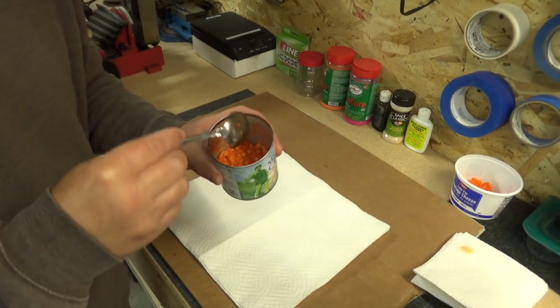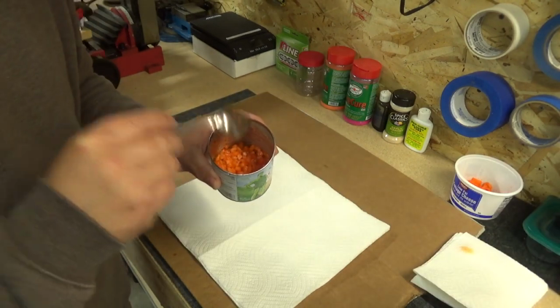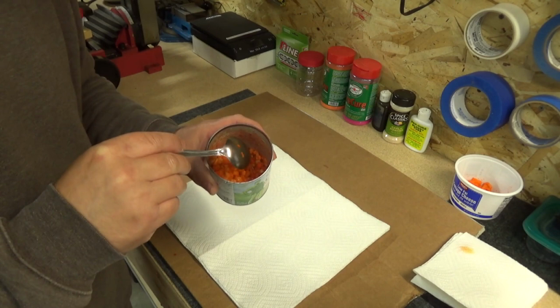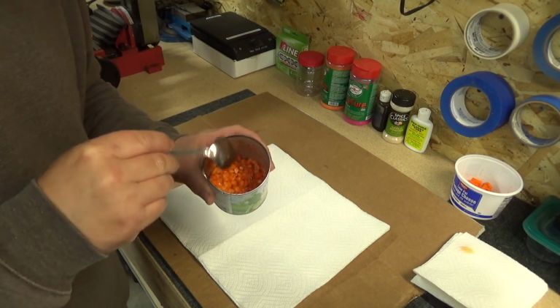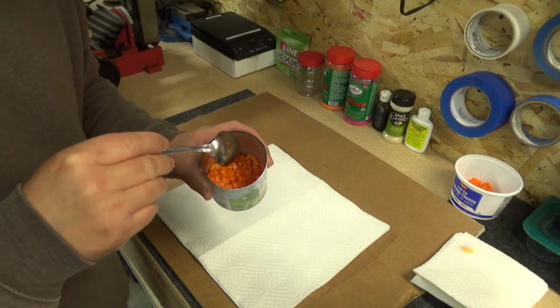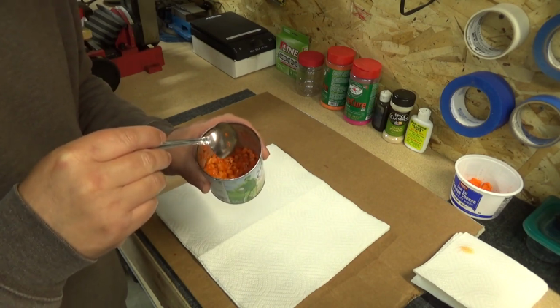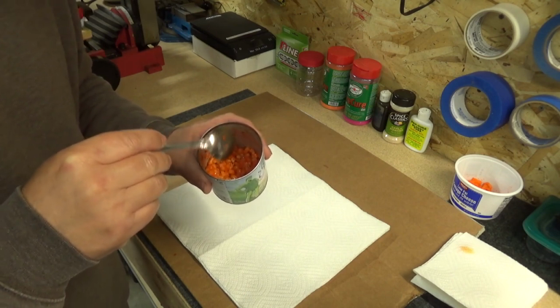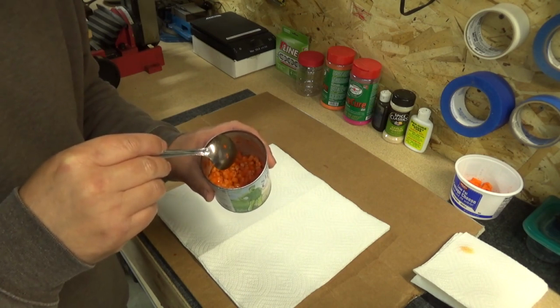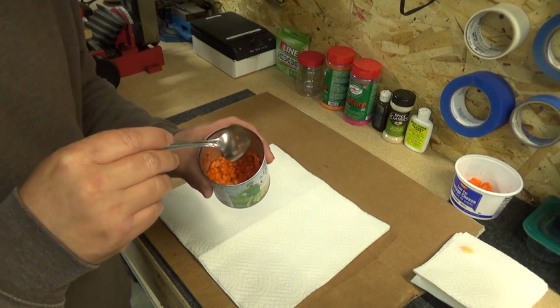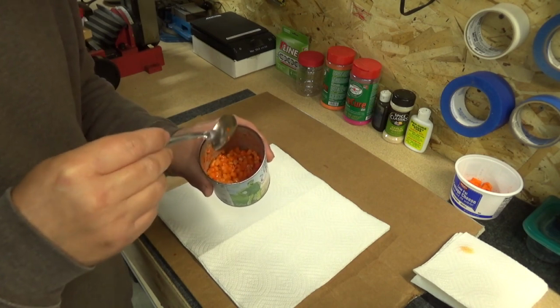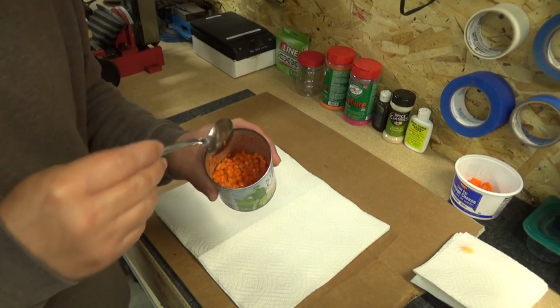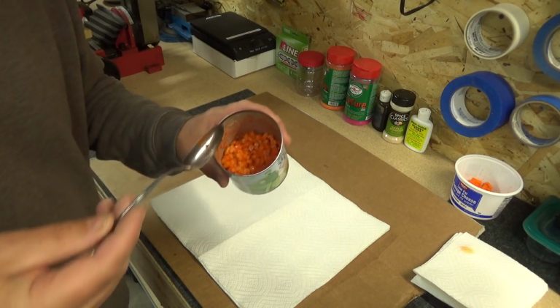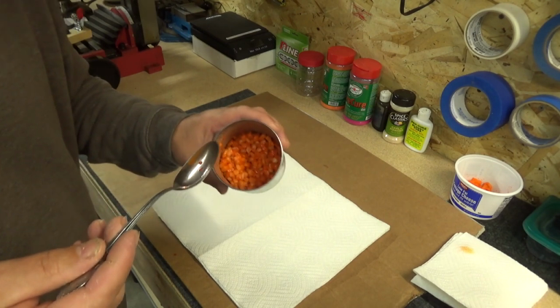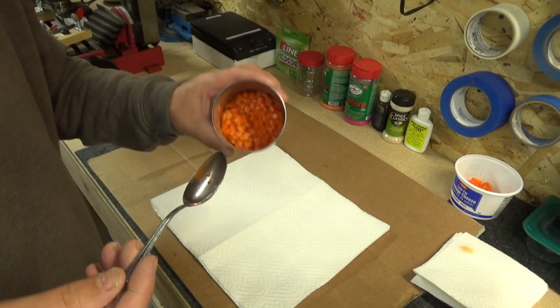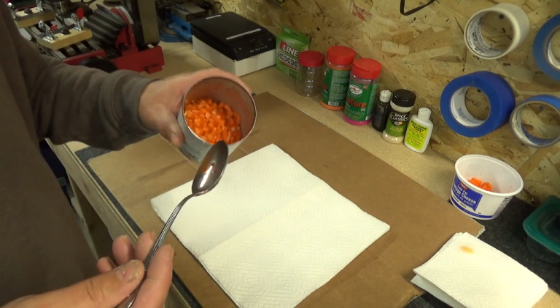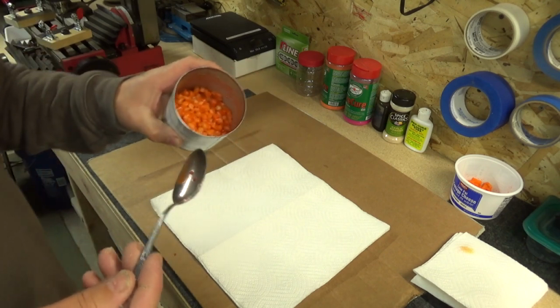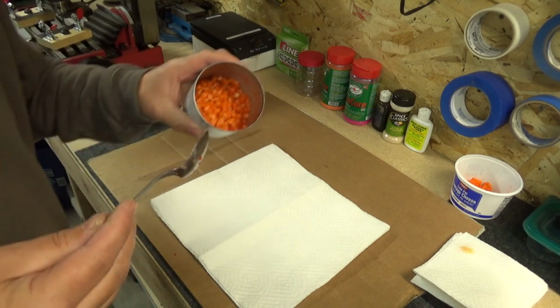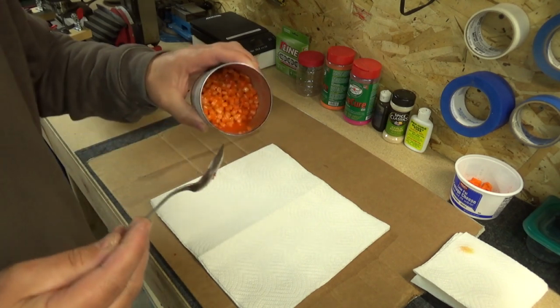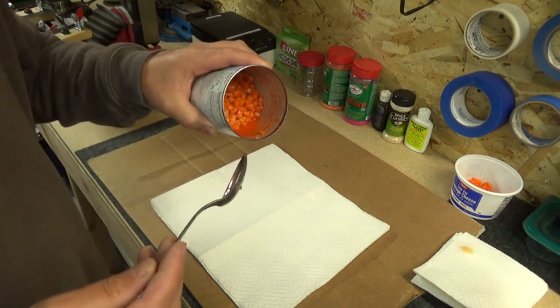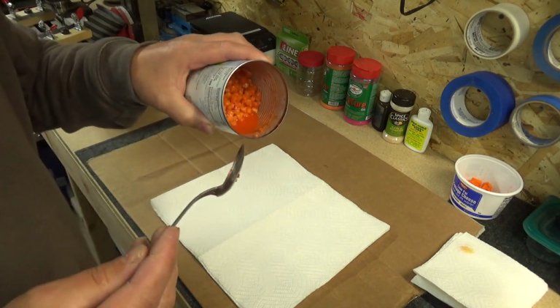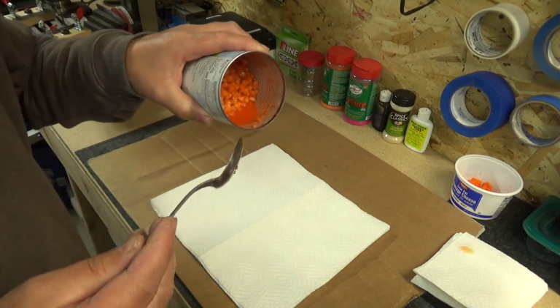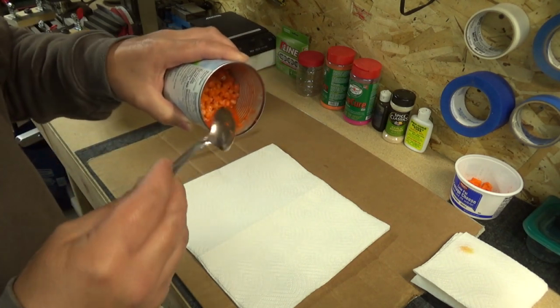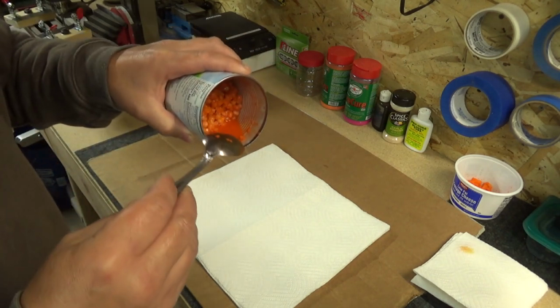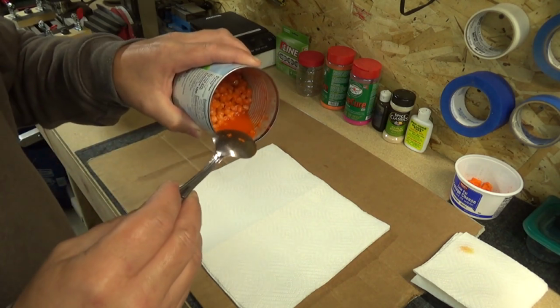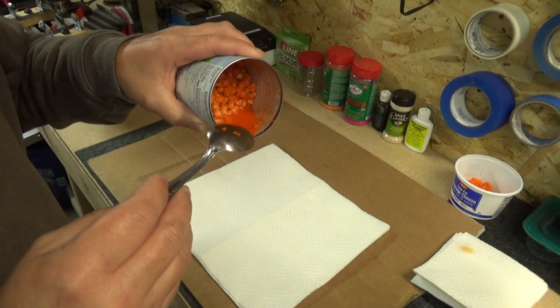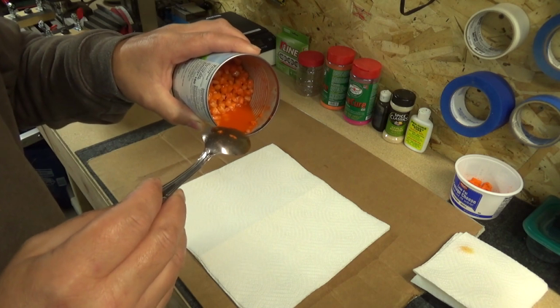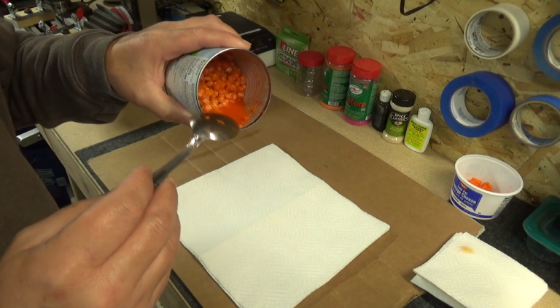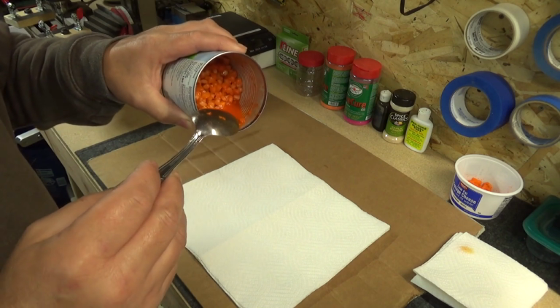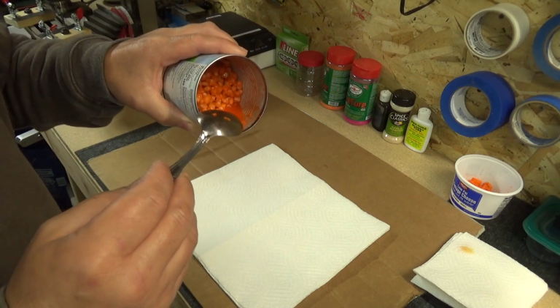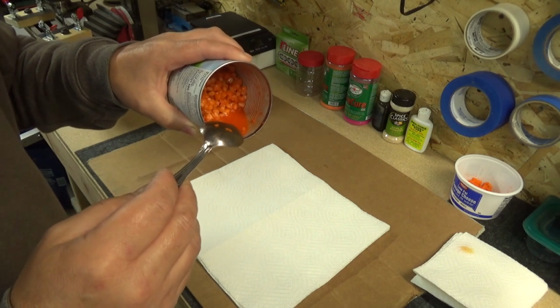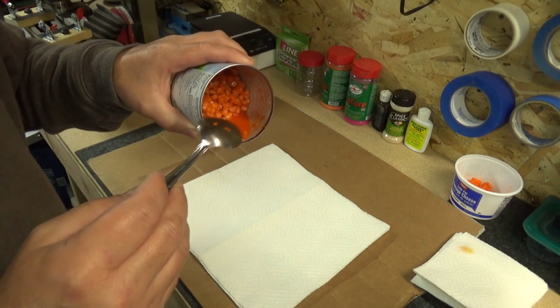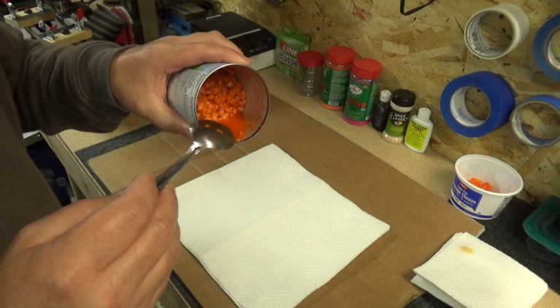So we've put in our cure, stirred it, let it sit for 20 minutes, stirred it again, let it sit for 20 minutes, and now we're ready for the next step. You can see, even though we drained this corn, the cure has pulled out quite a bit of liquid.